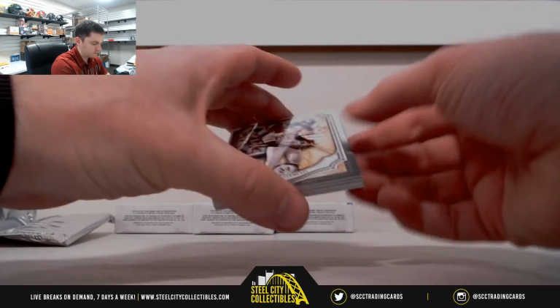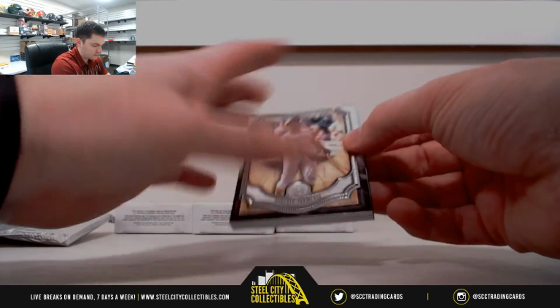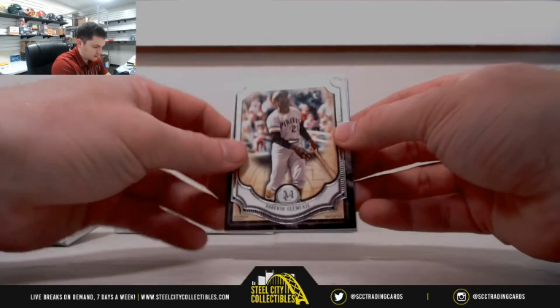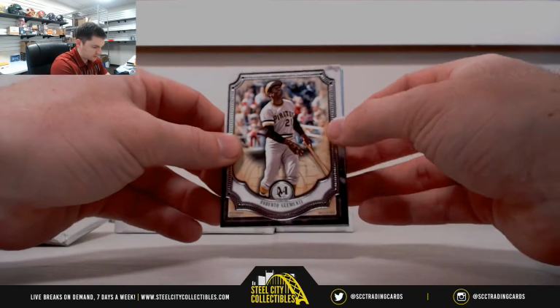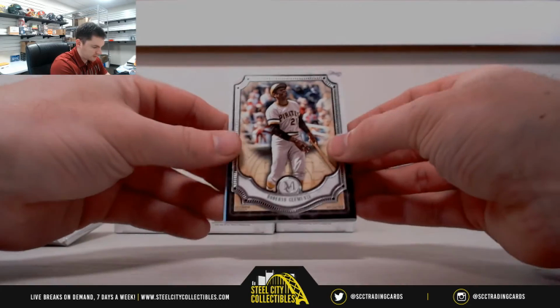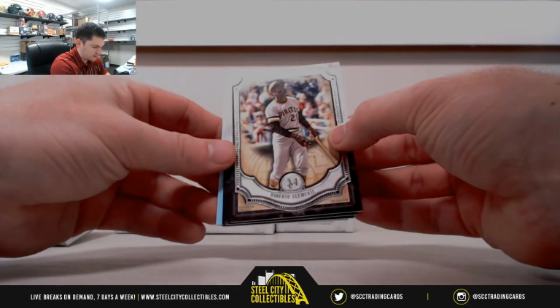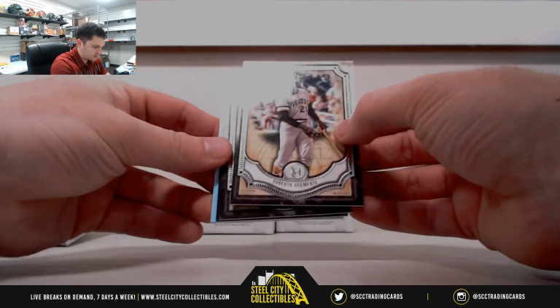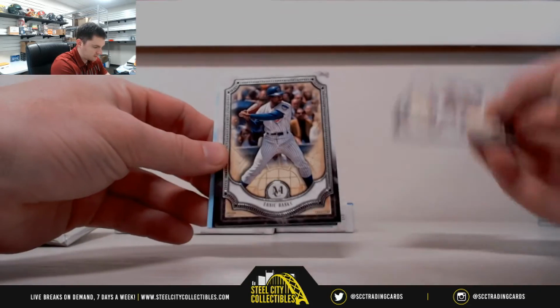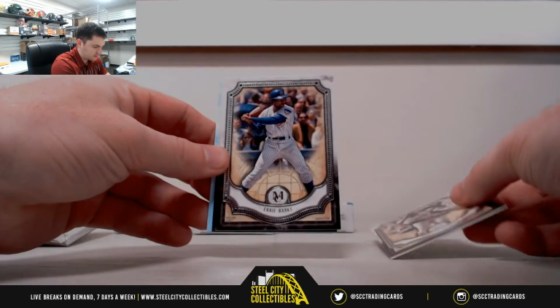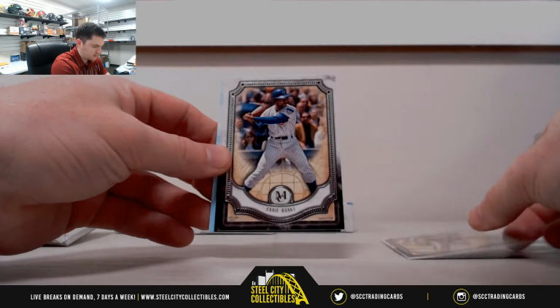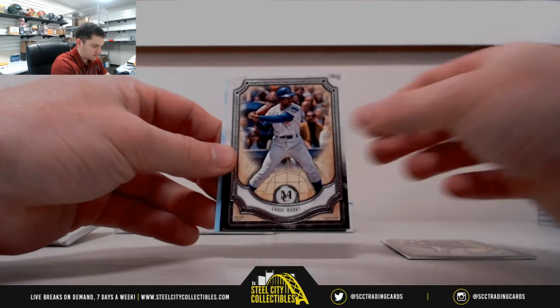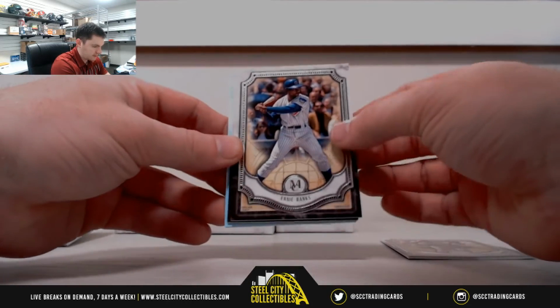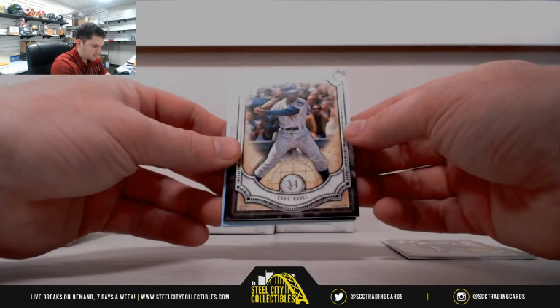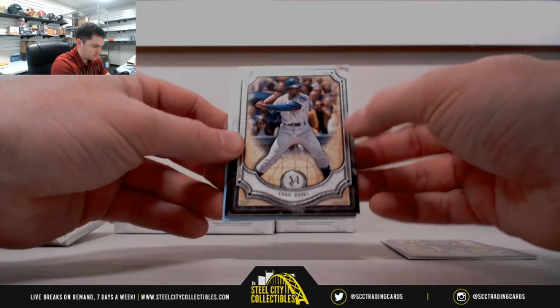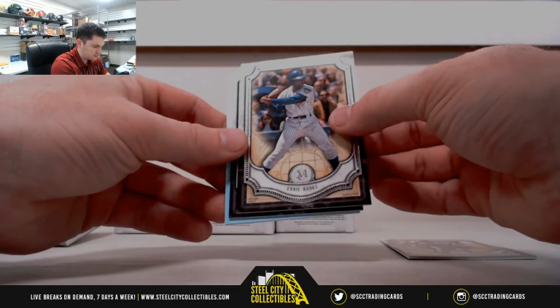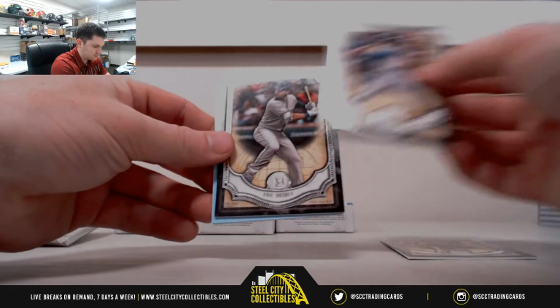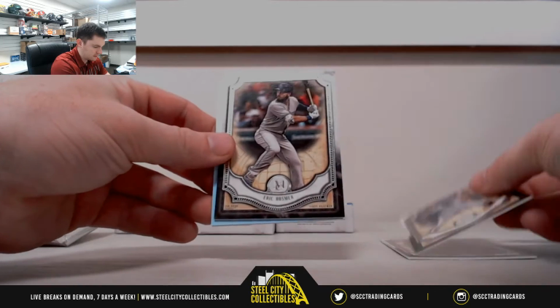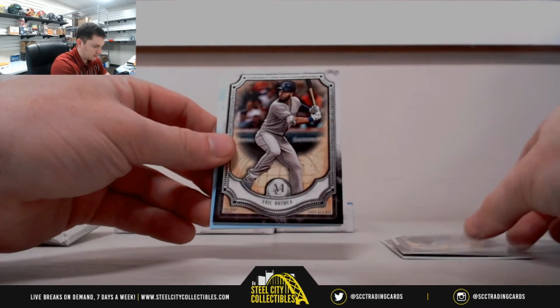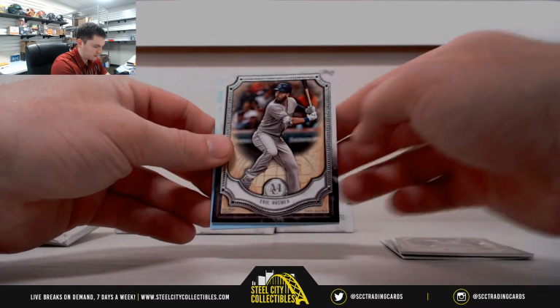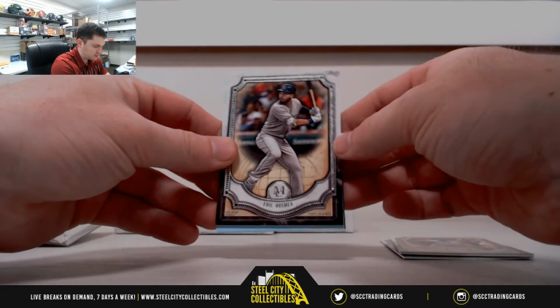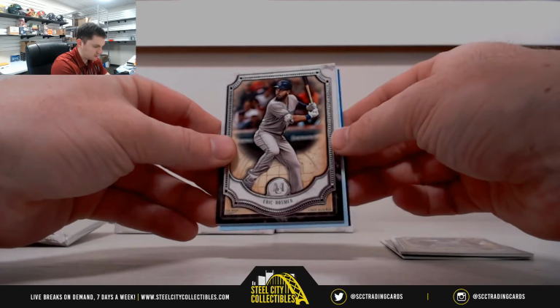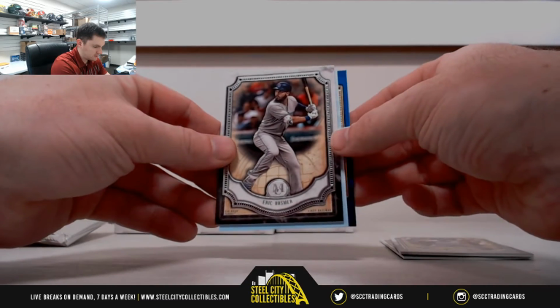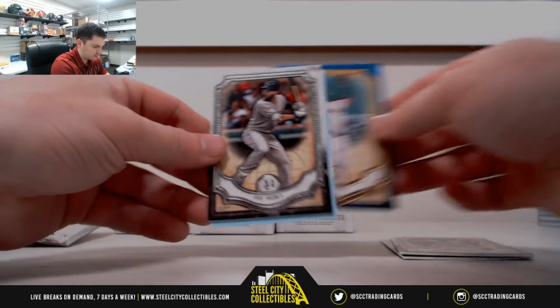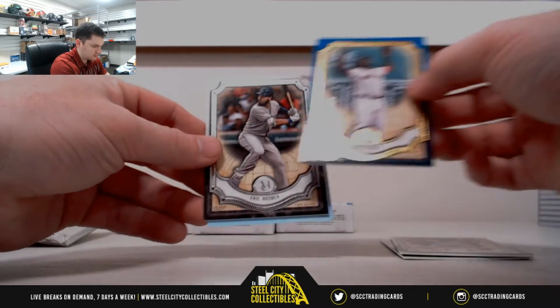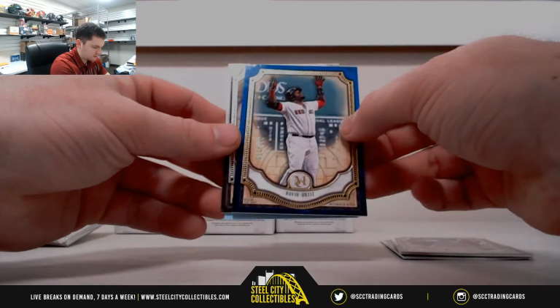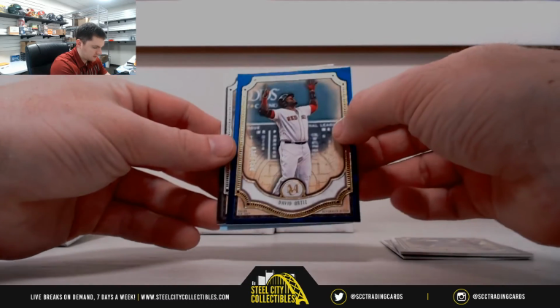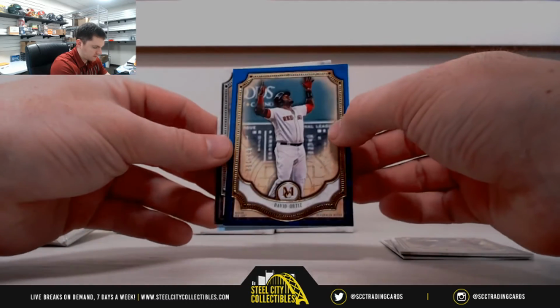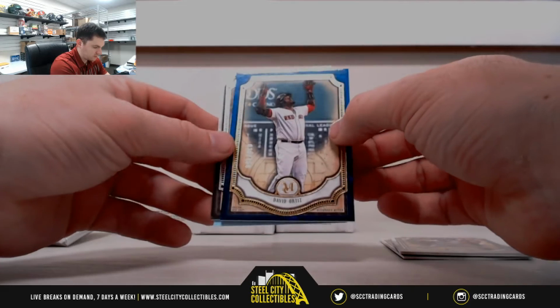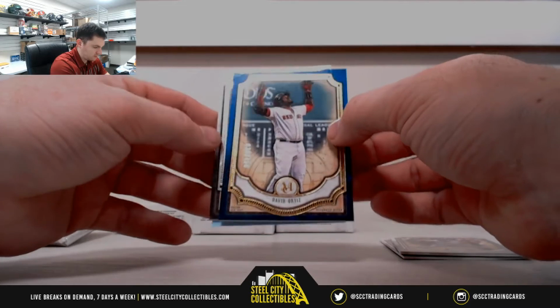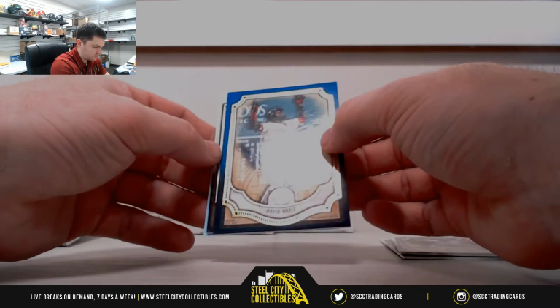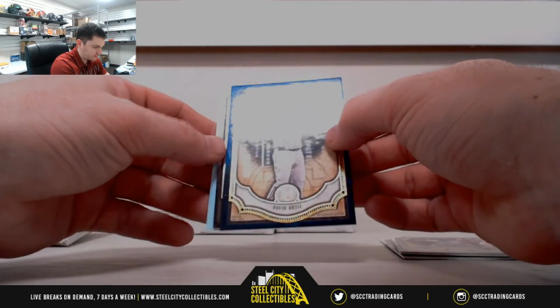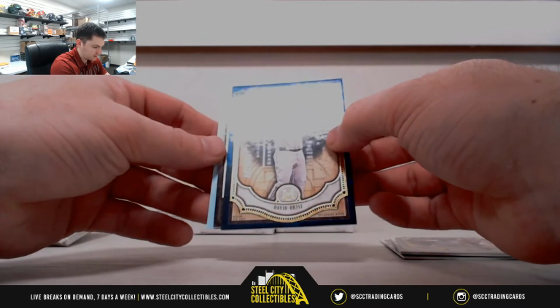So Roberto Clemente, Ernie Banks, Eric Hosmer, David Ortiz Blue, and our hit.